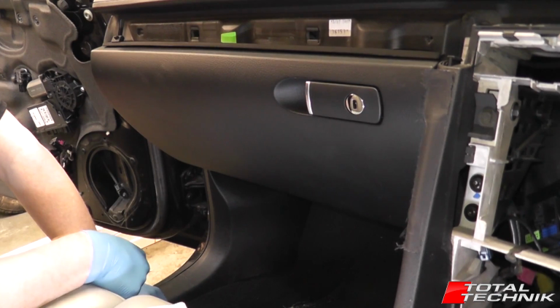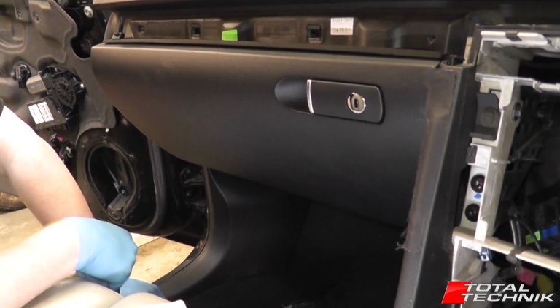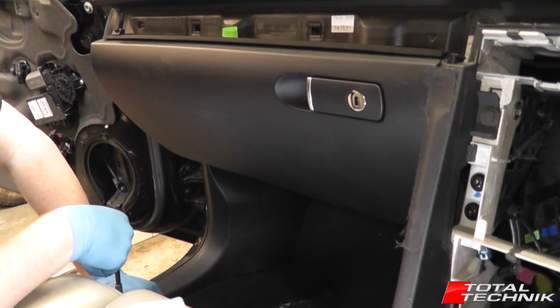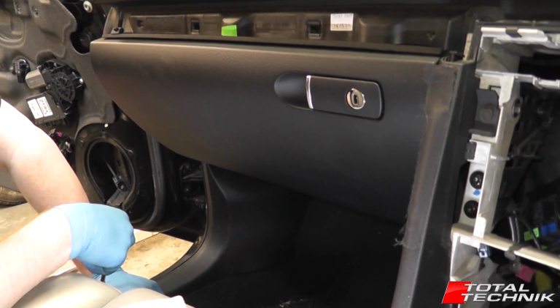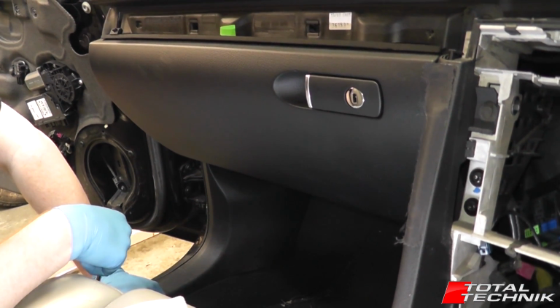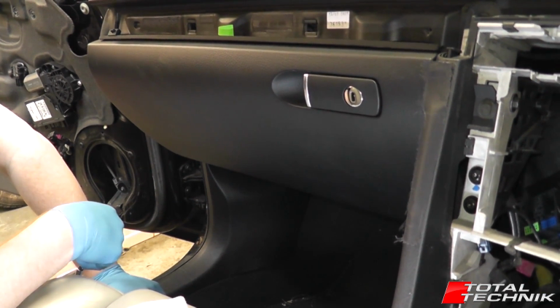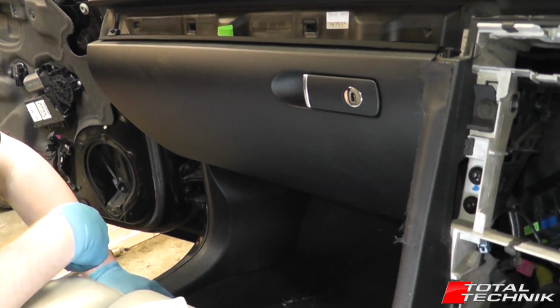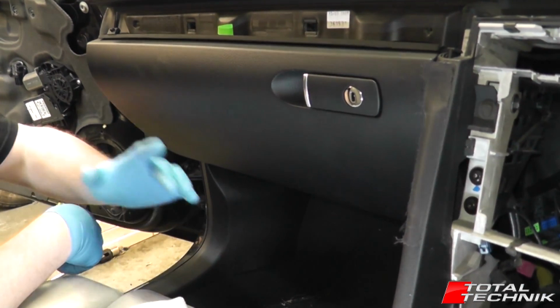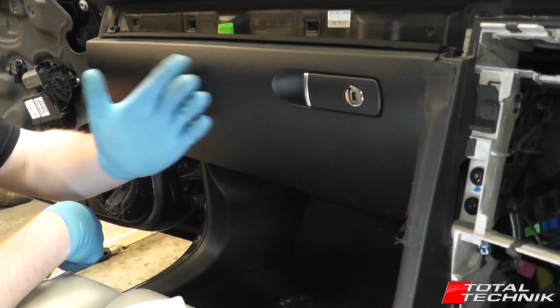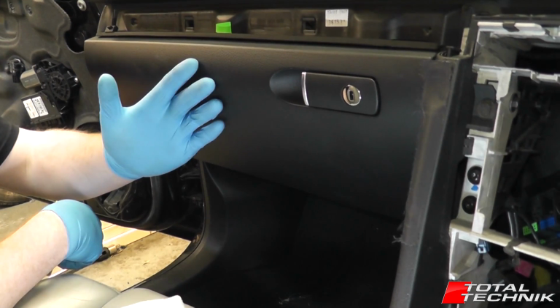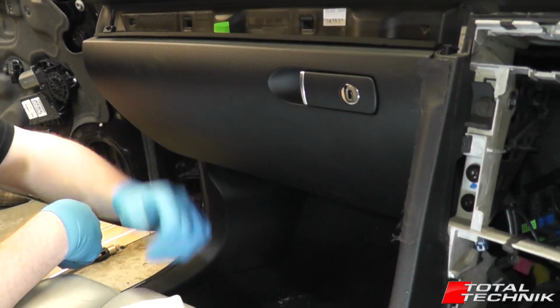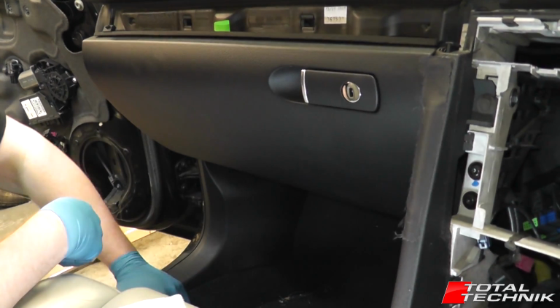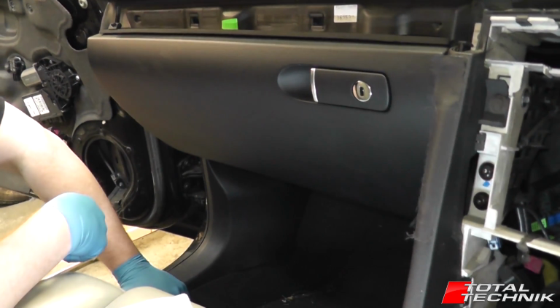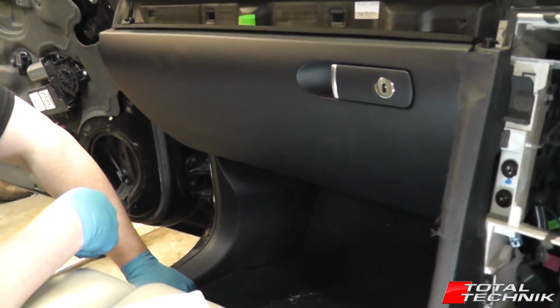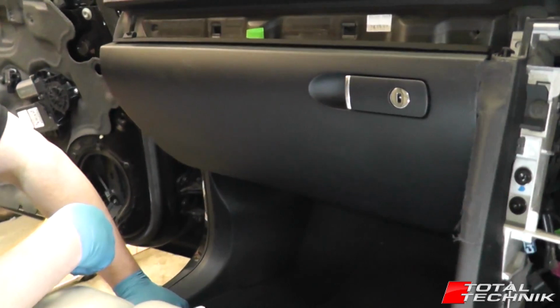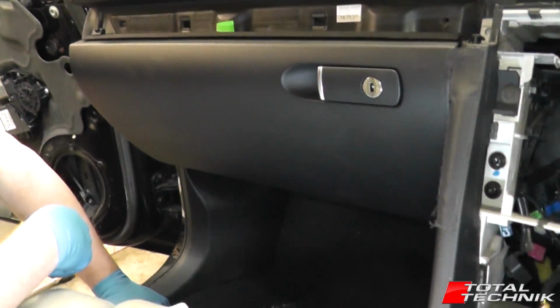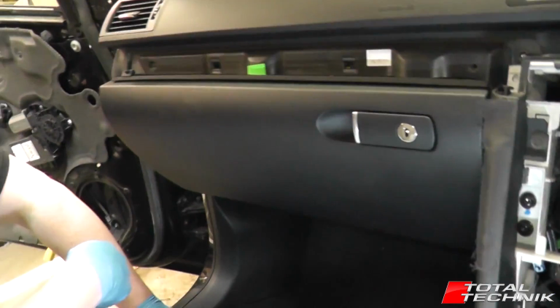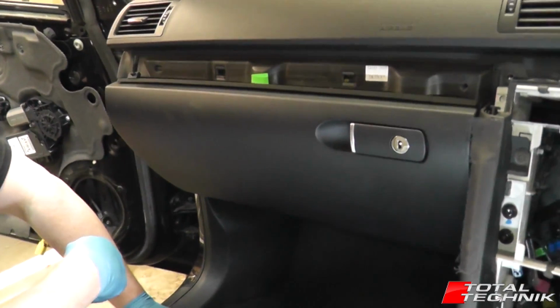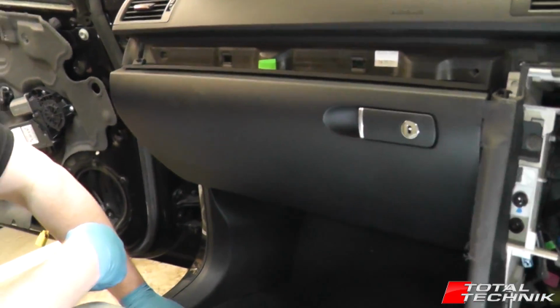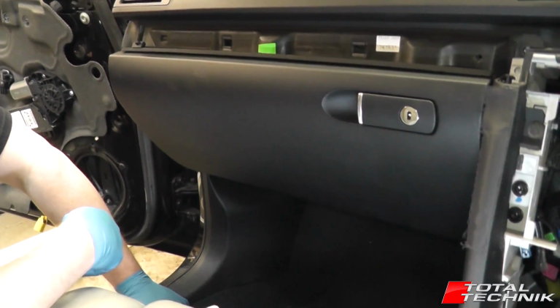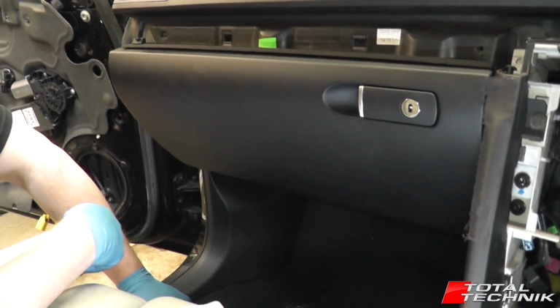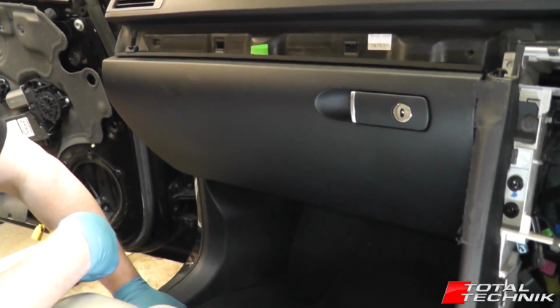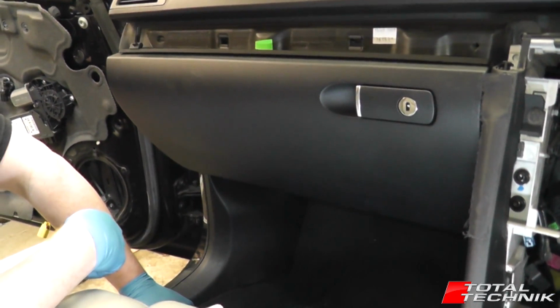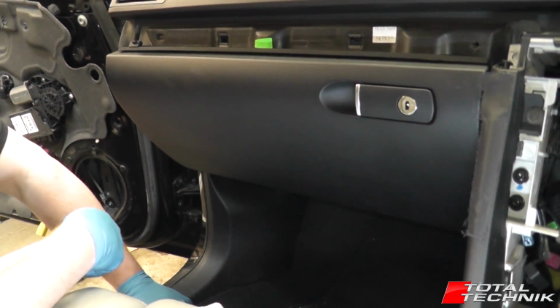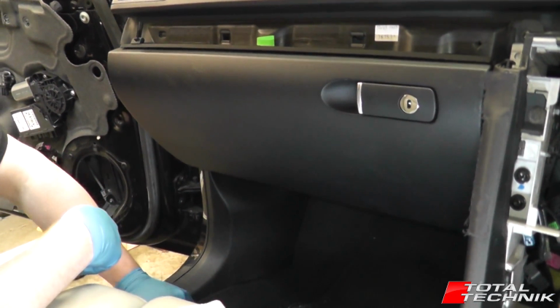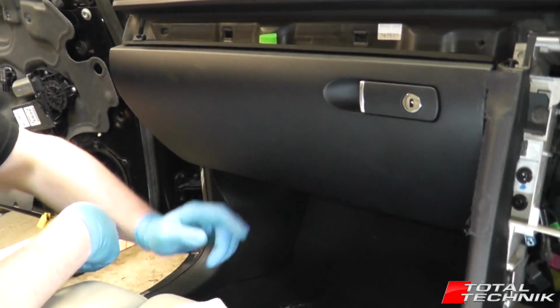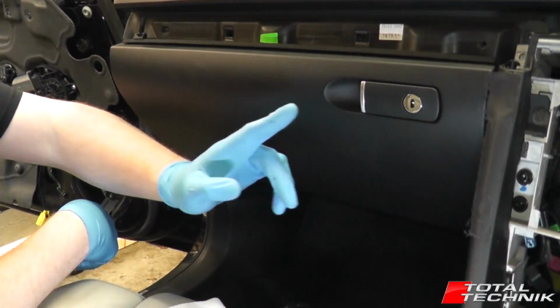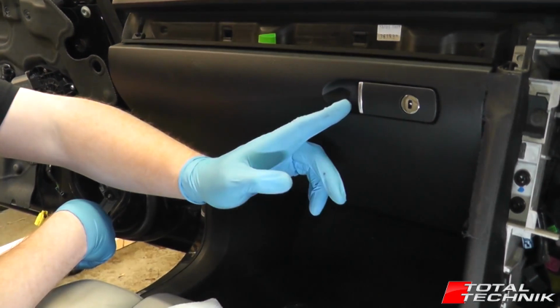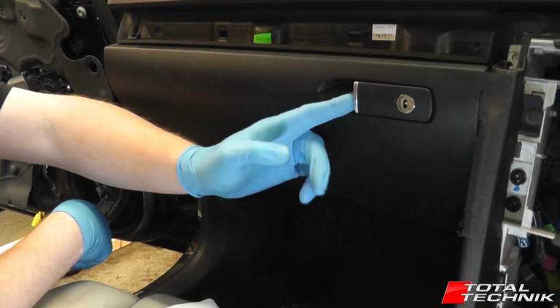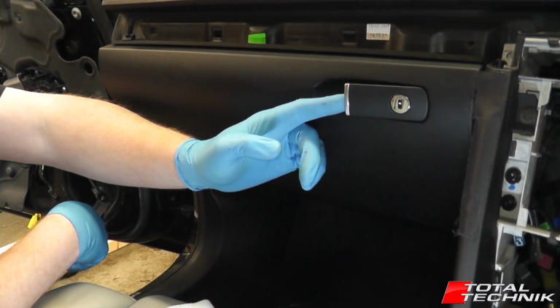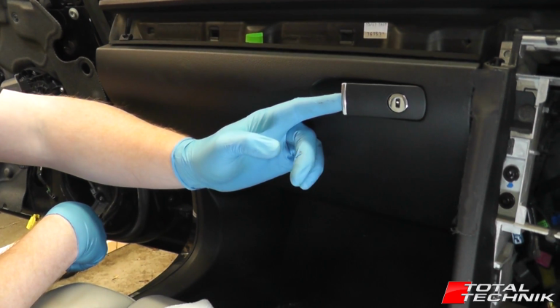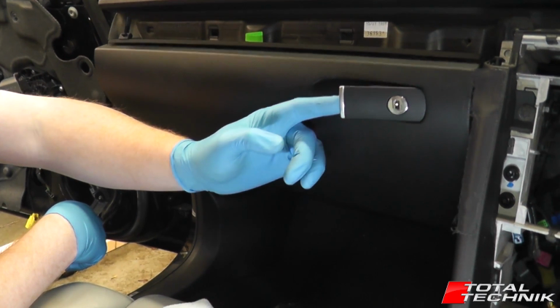Hi guys, welcome to another Total Technic video. Today we're going to show you how to remove the glove box from the Audi A4, S4 and RS4, B6 and B7 models, 2001 through 2008. They all have the same type of glove box.